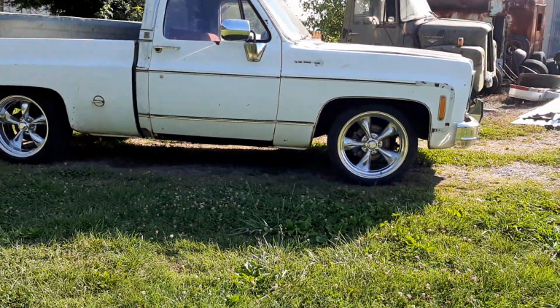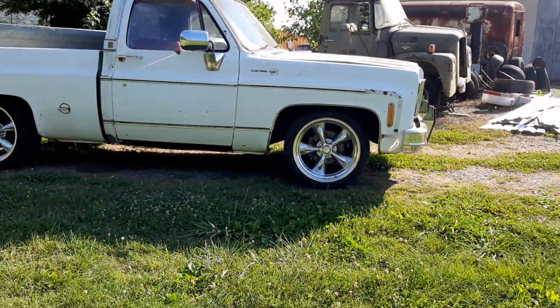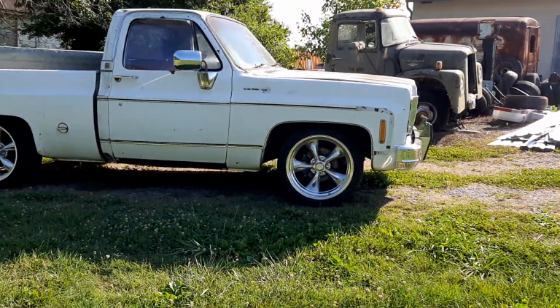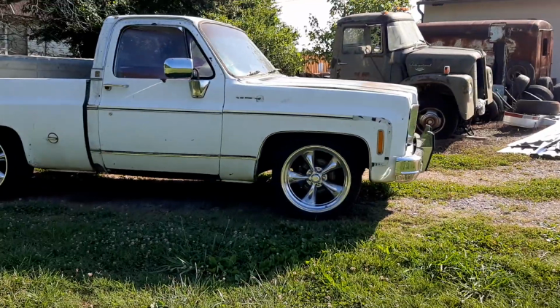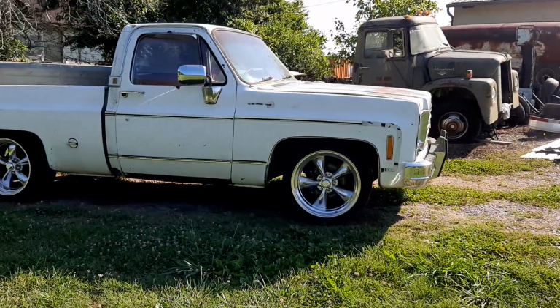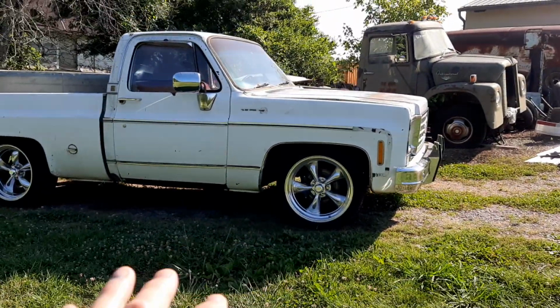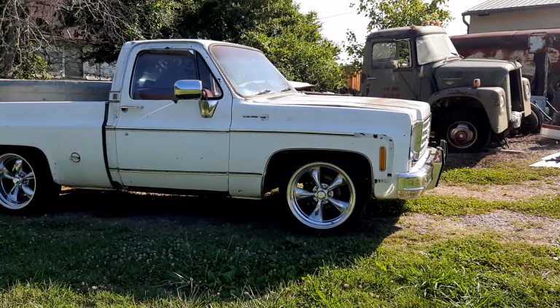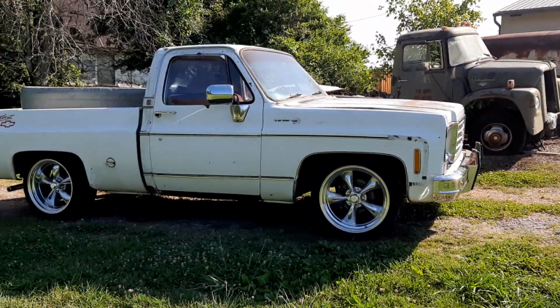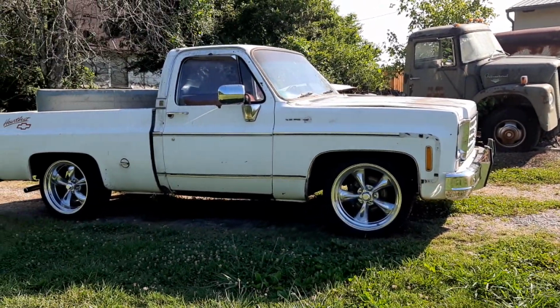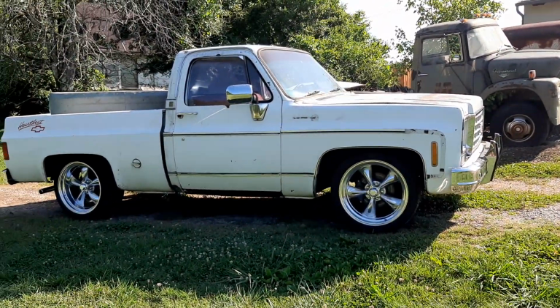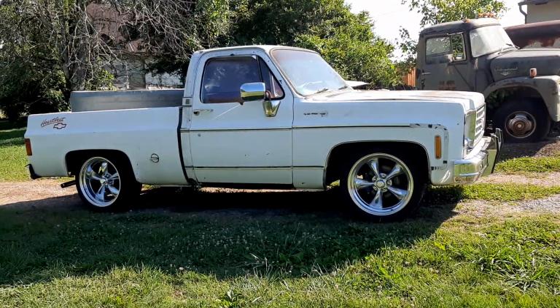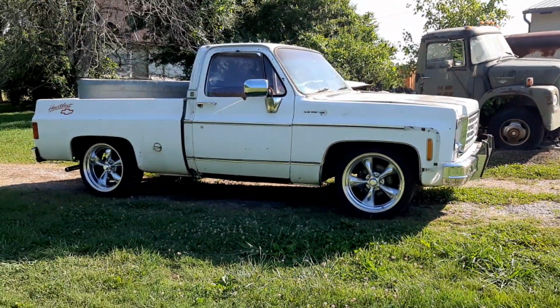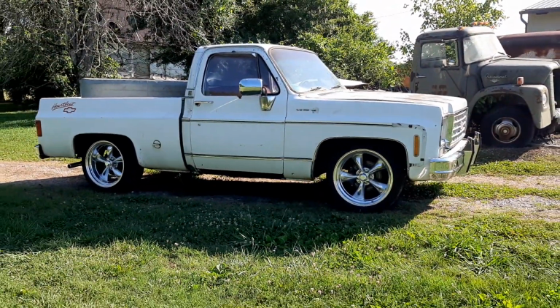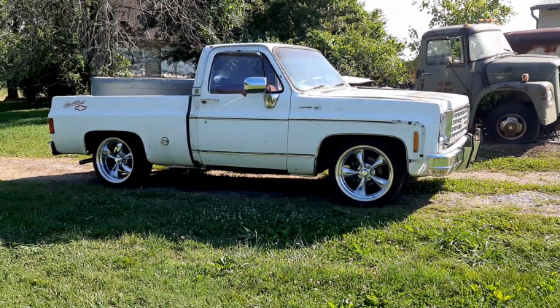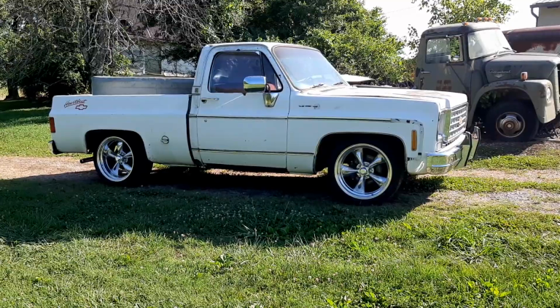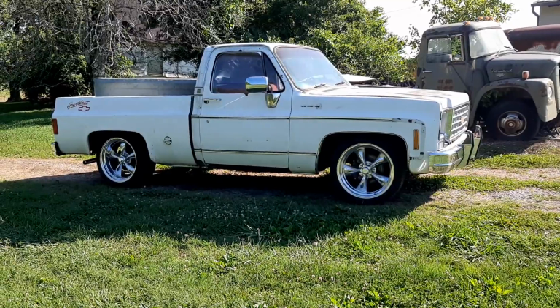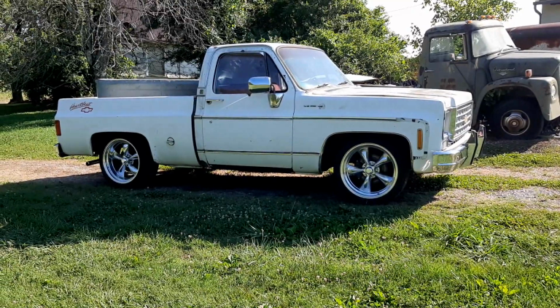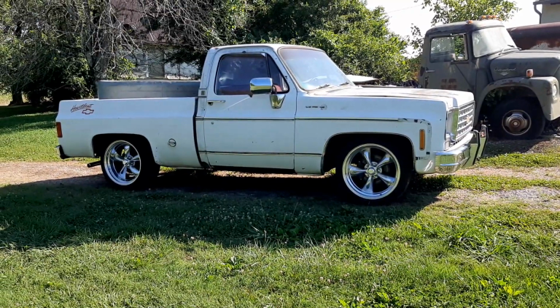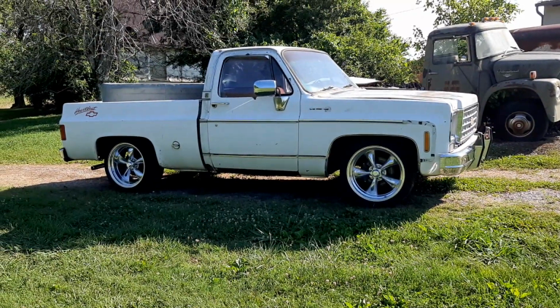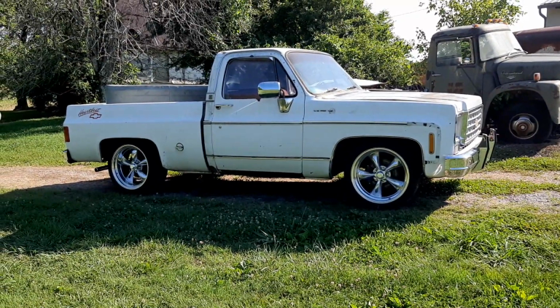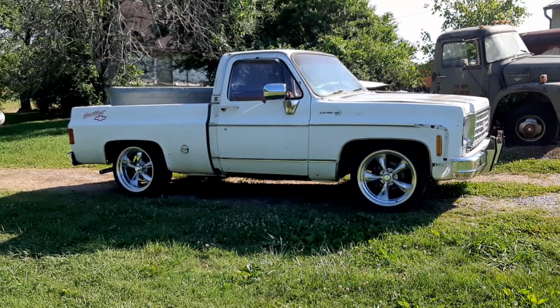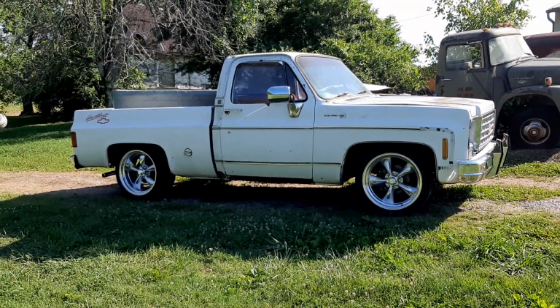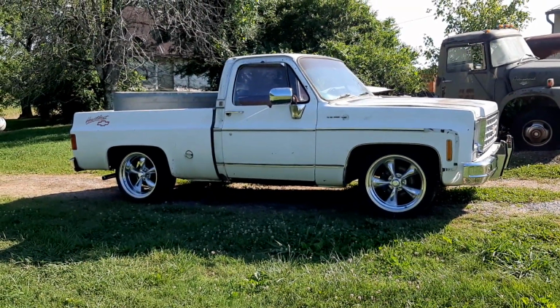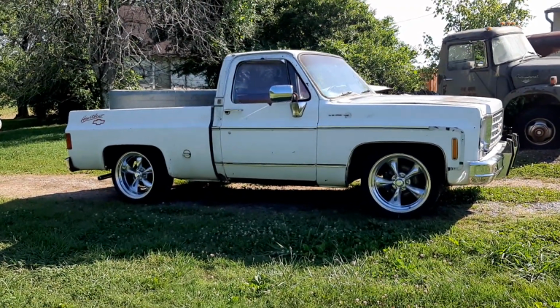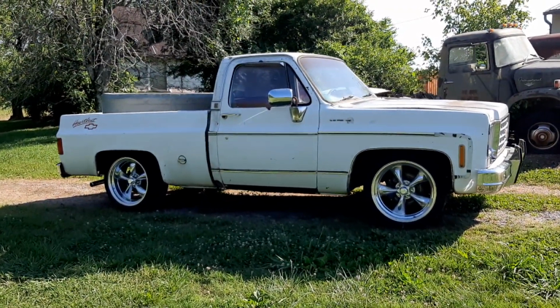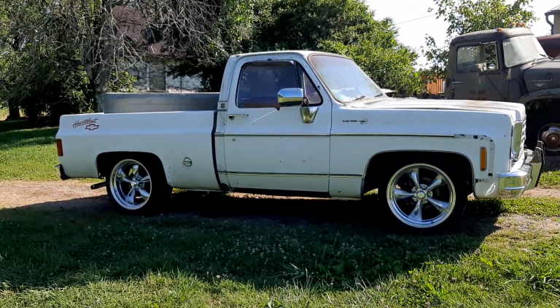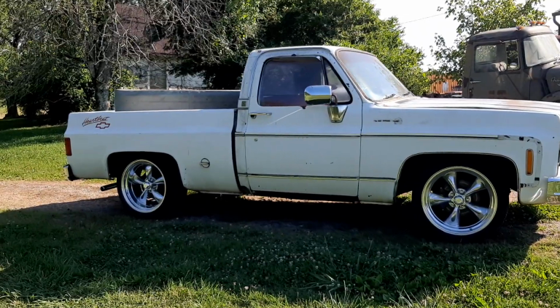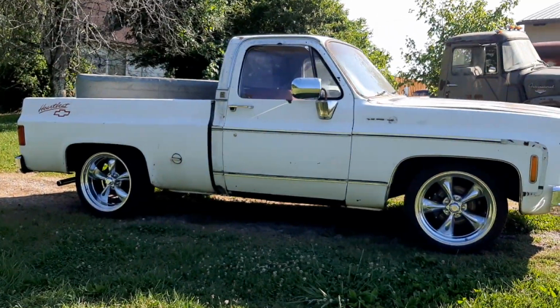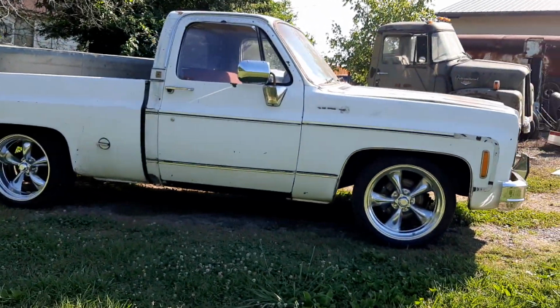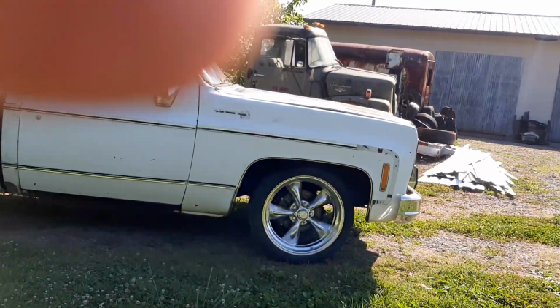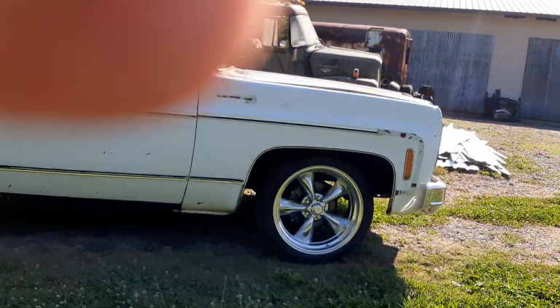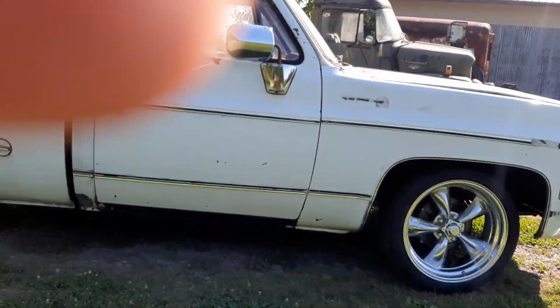It's almost ready. The carburetor needs to be rebuilt, but it looks really good. If you've seen it from when I first got the truck, oh my goodness. Let's look at the insides real quick.